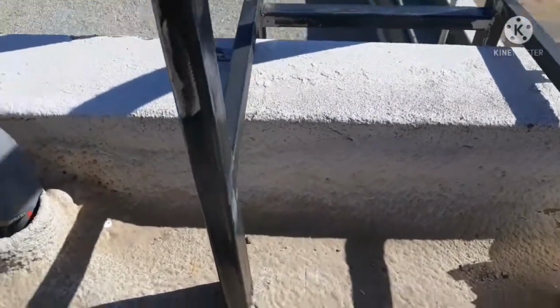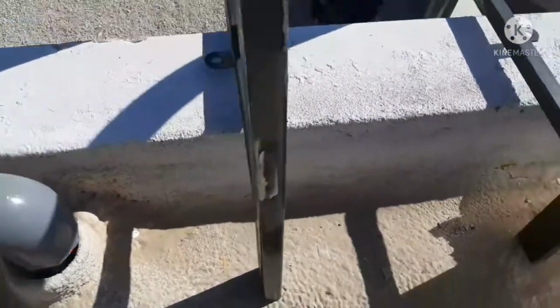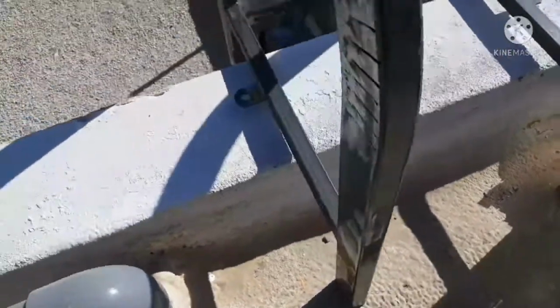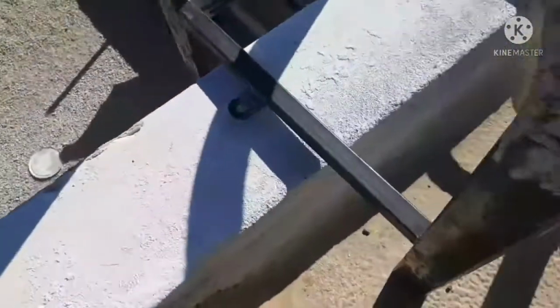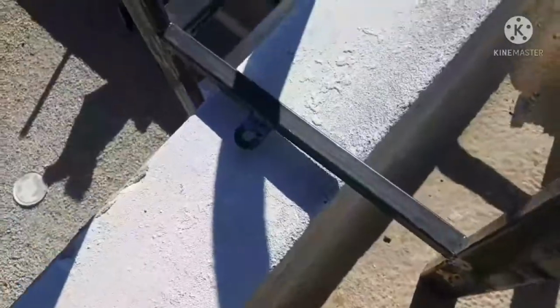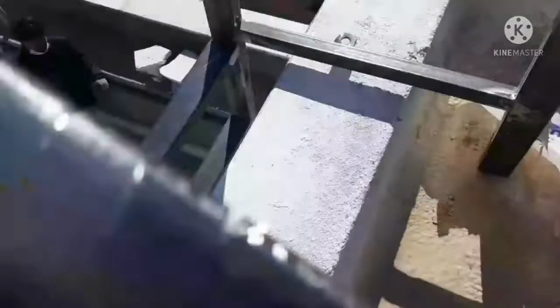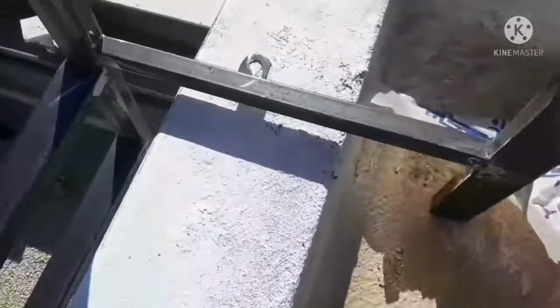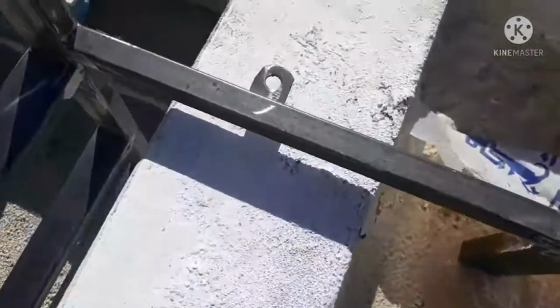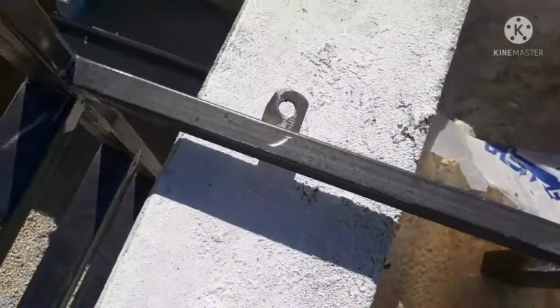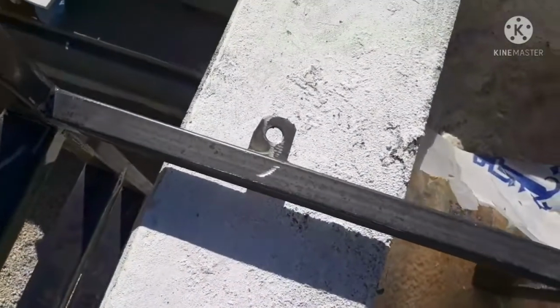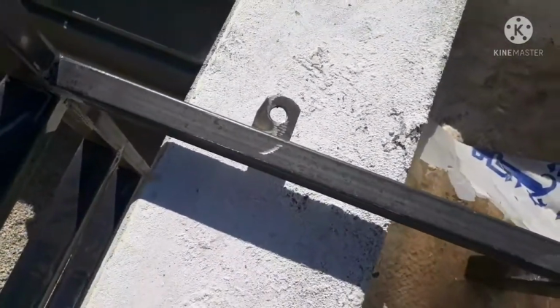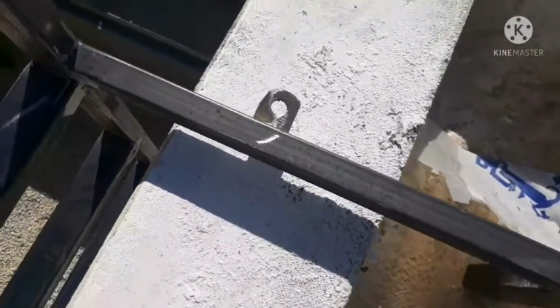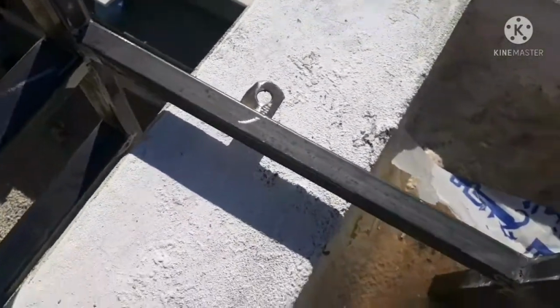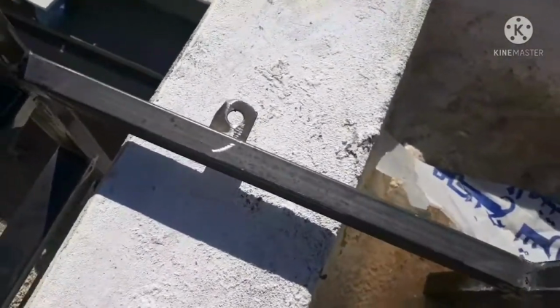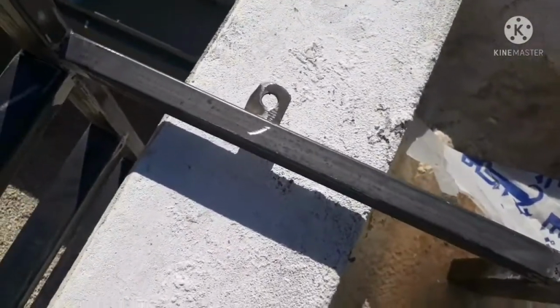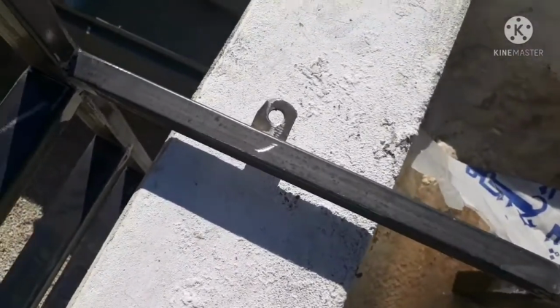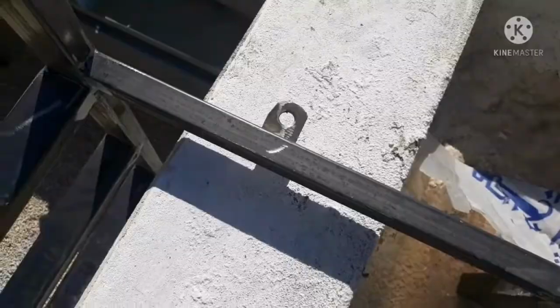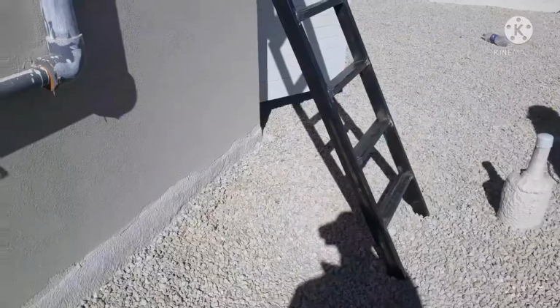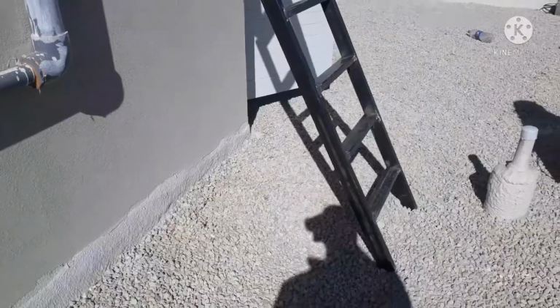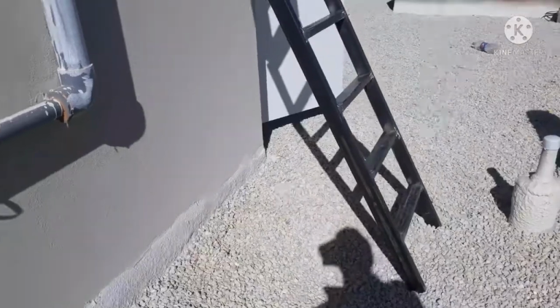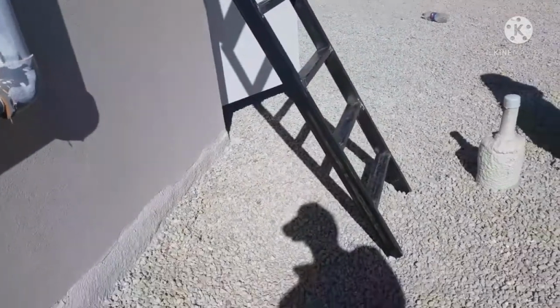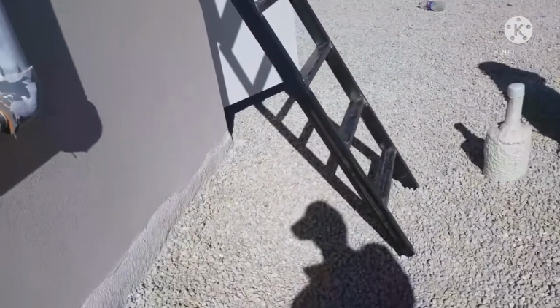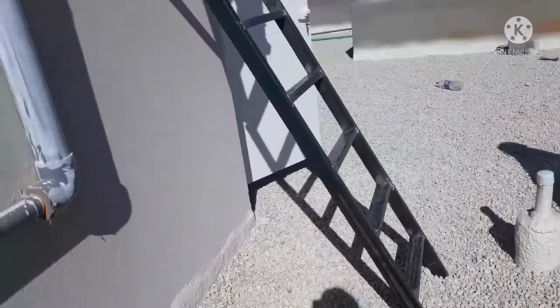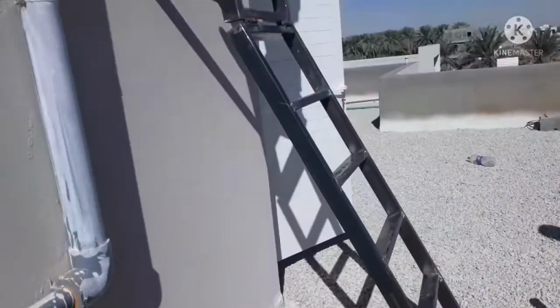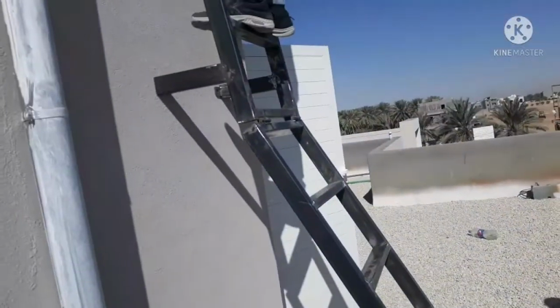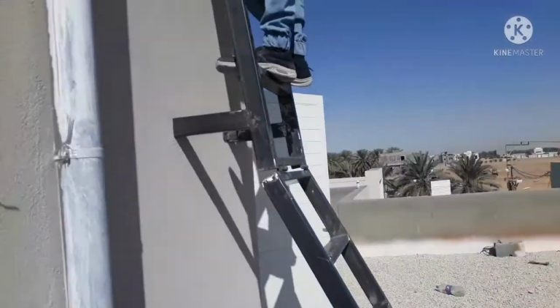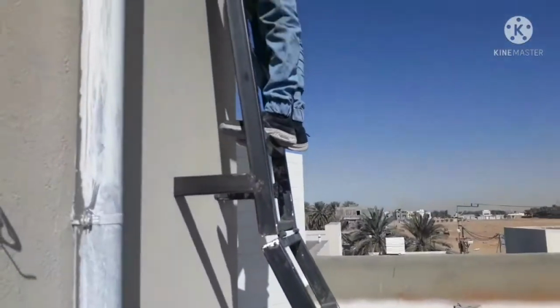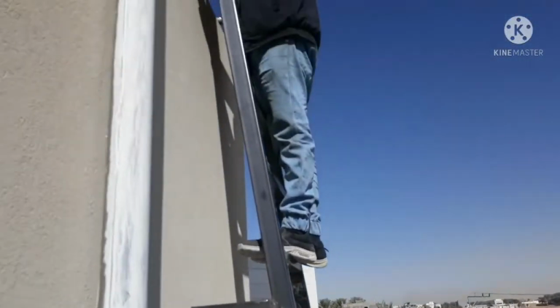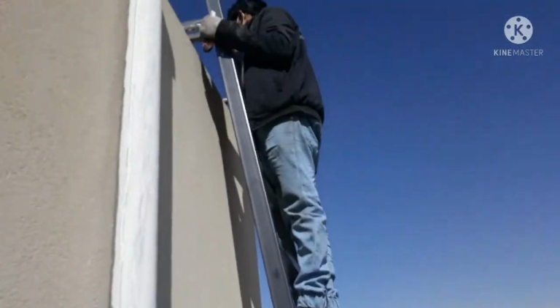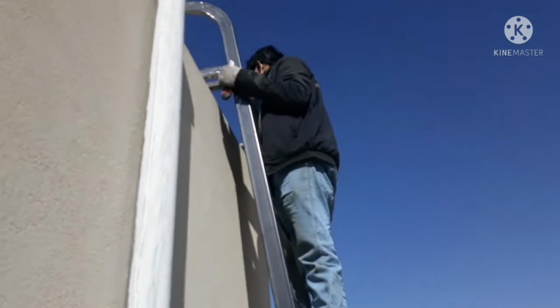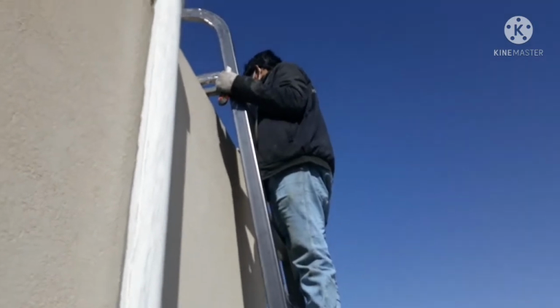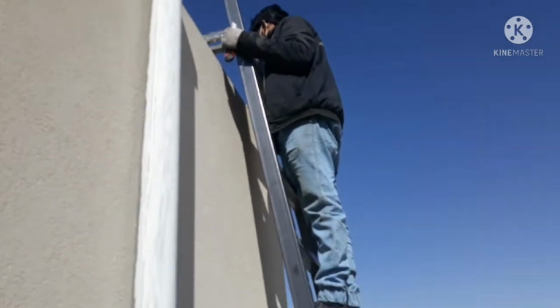Ito, tatapat yung screw natin dyan. Sa gitna, gigitna pa po natin yan. I-adjust pa yan. Ayan po yung resulta ng ating ginawang kakaibang hagdan sa ating vlog.